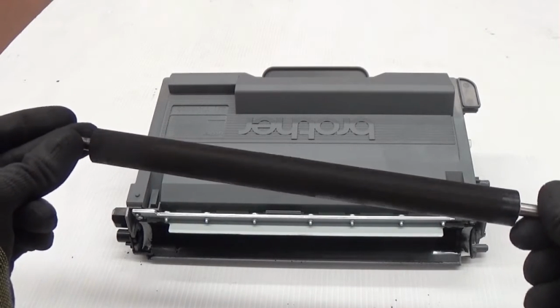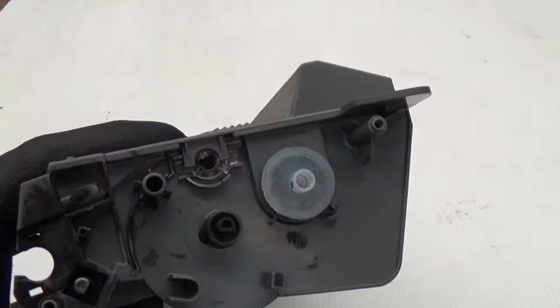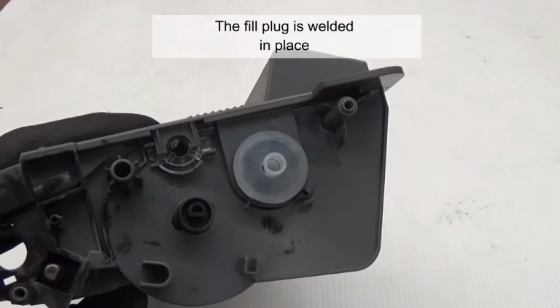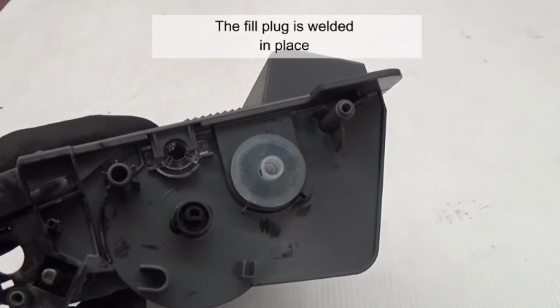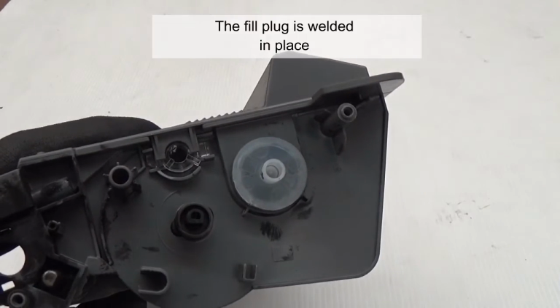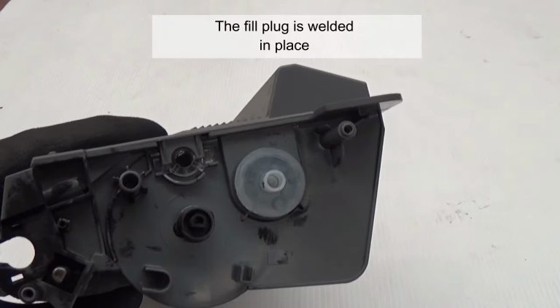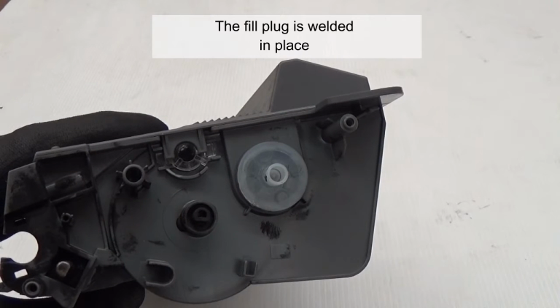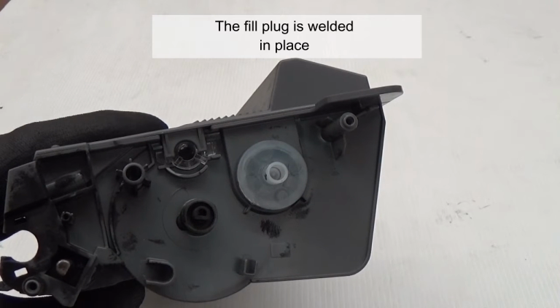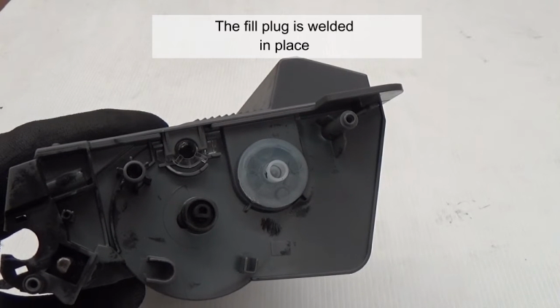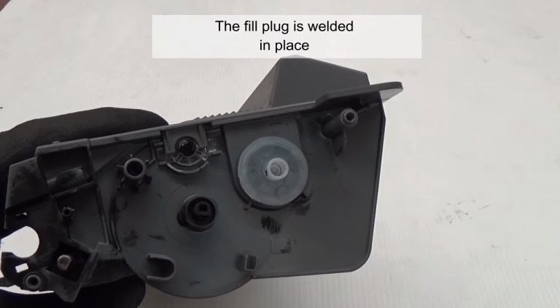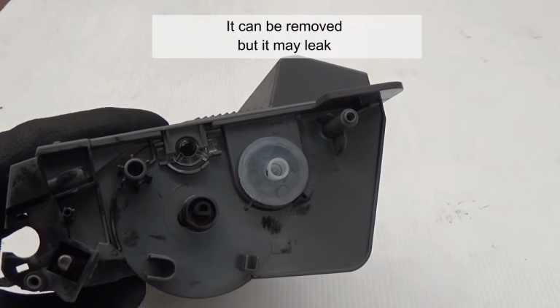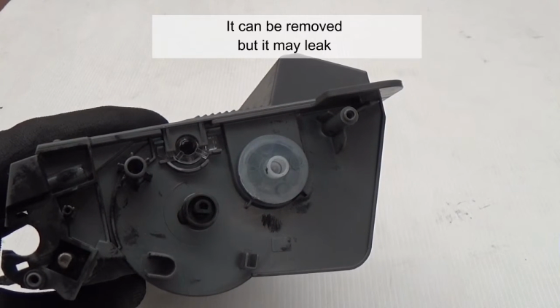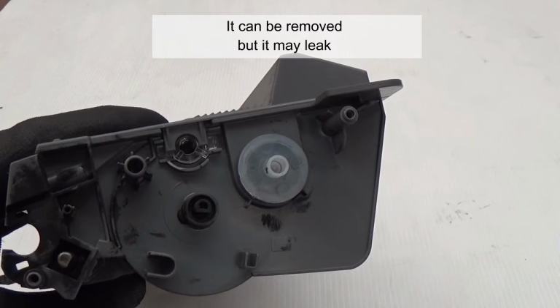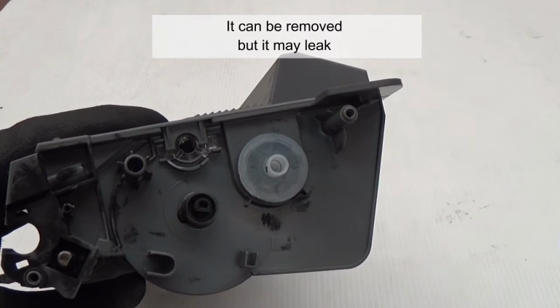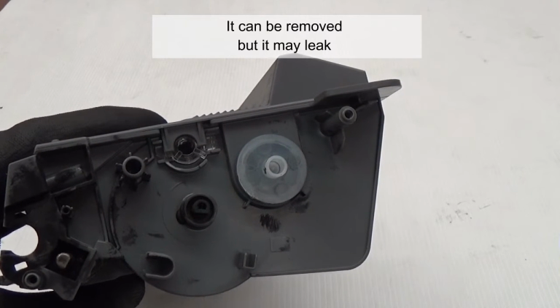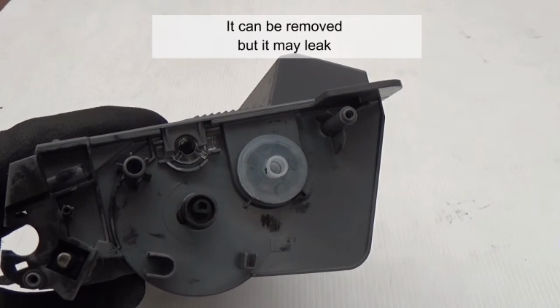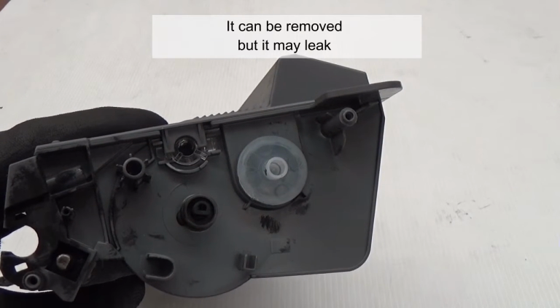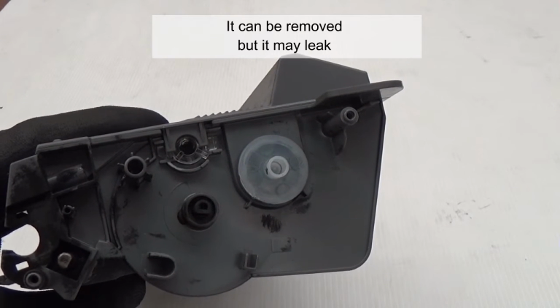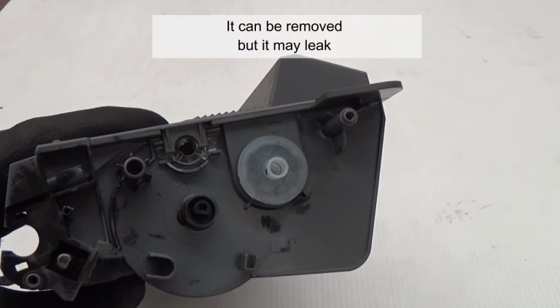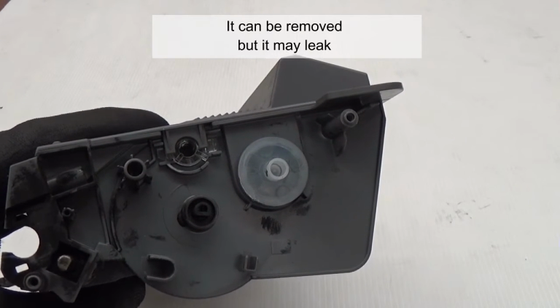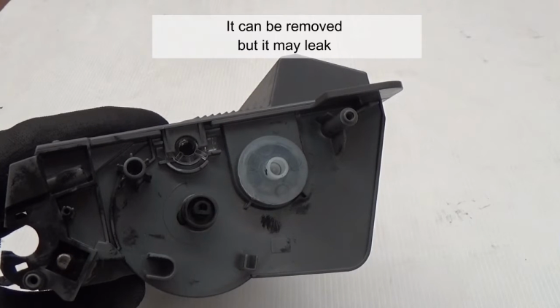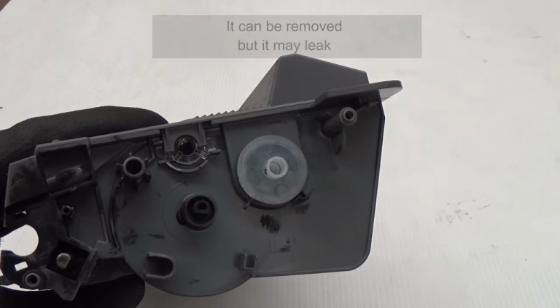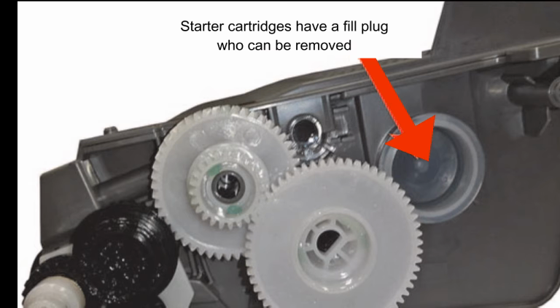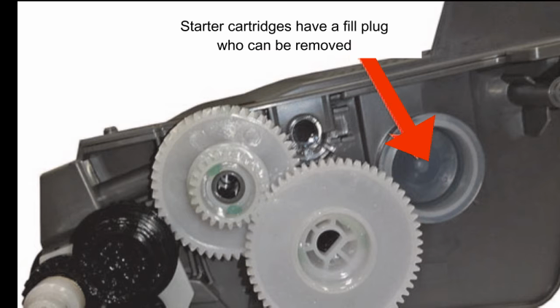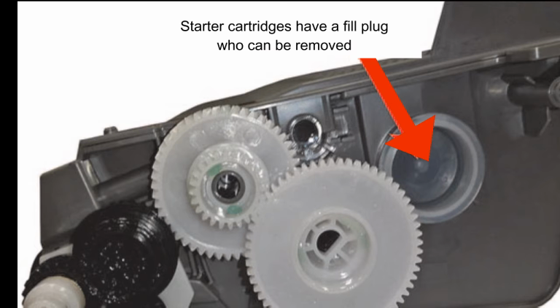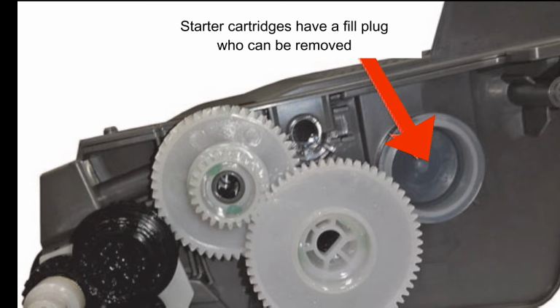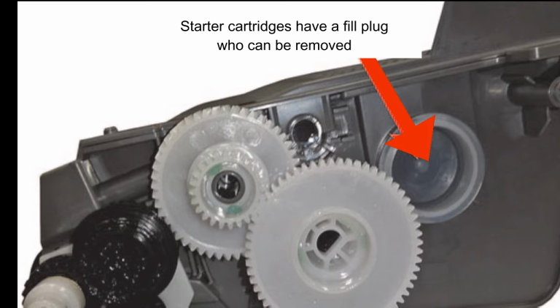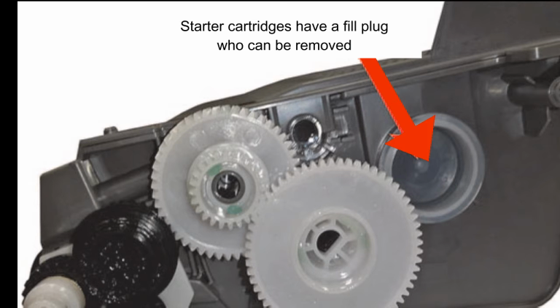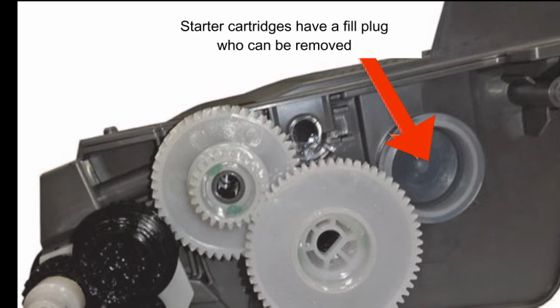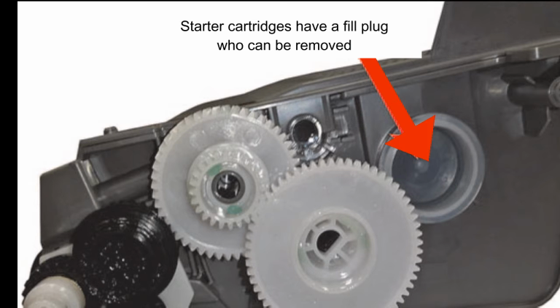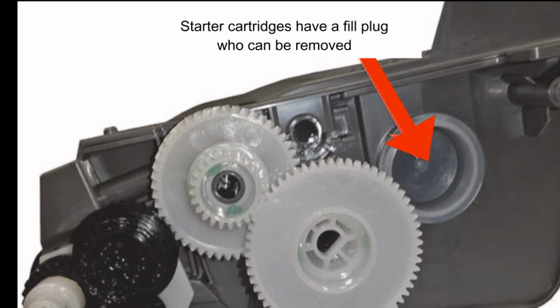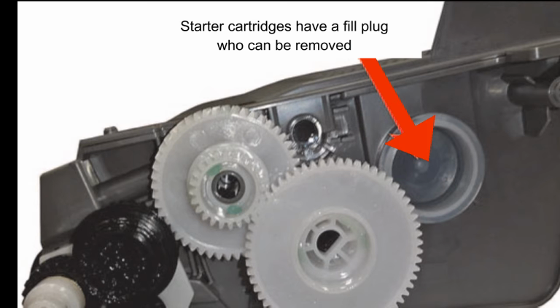The fill plug is welded in place. It can be removed, but it may leak. Starter cartridges have a fill plug which can be removed.